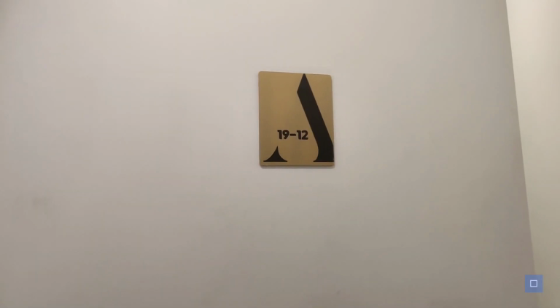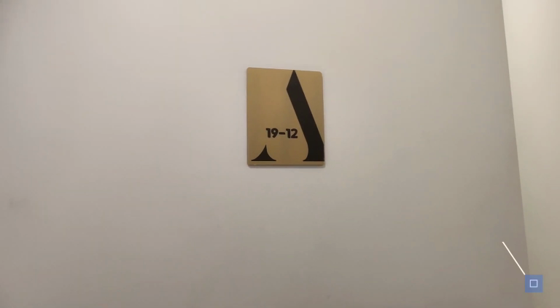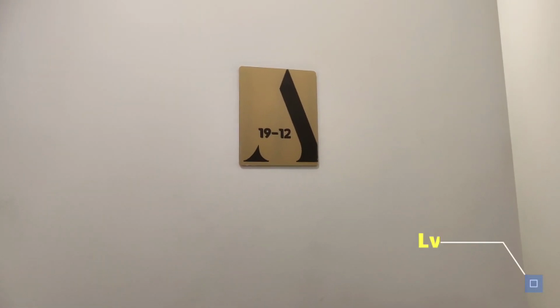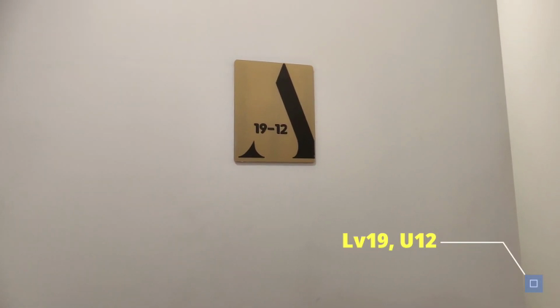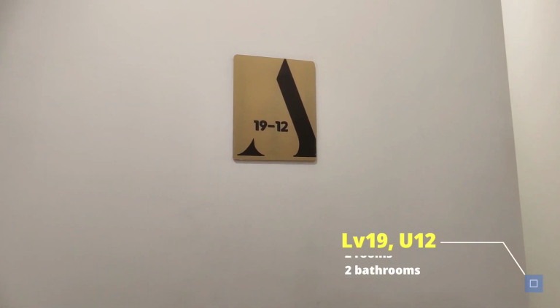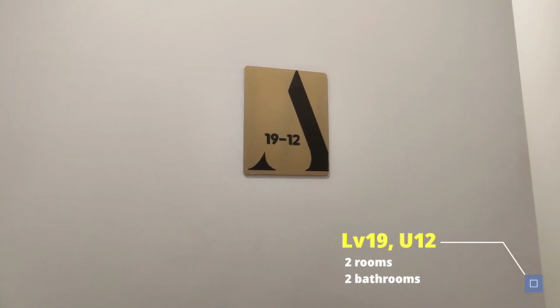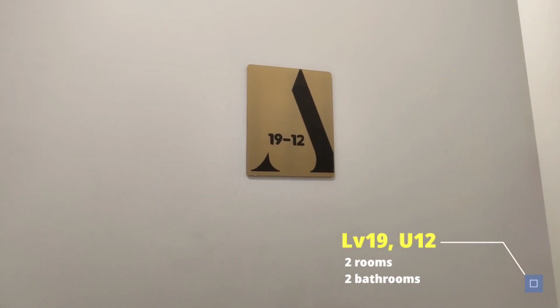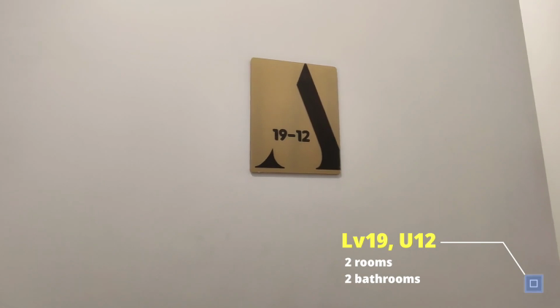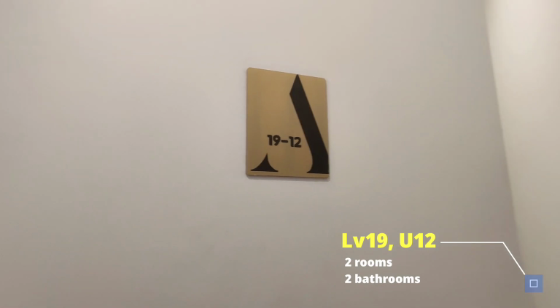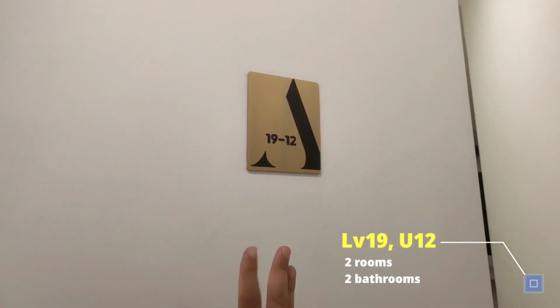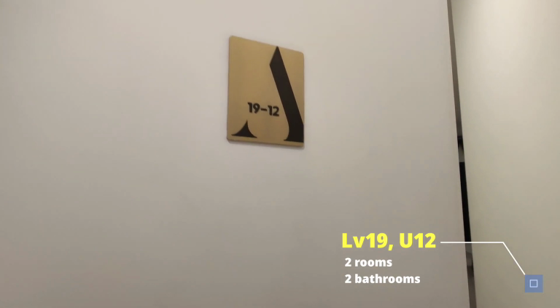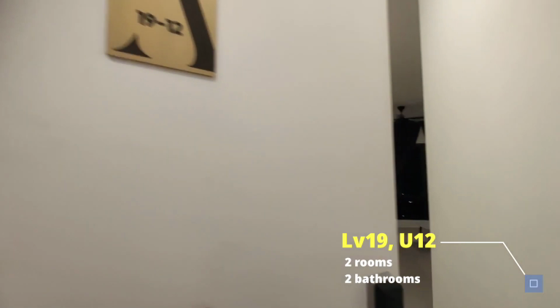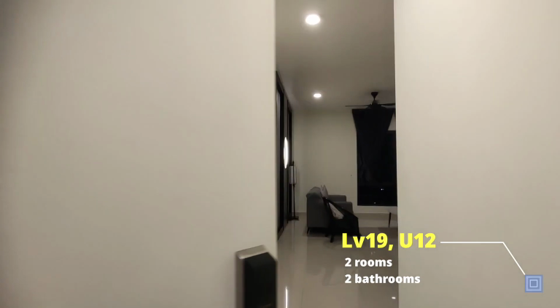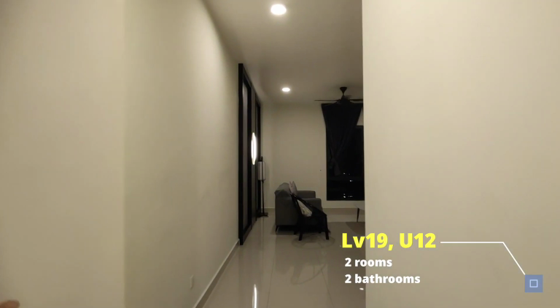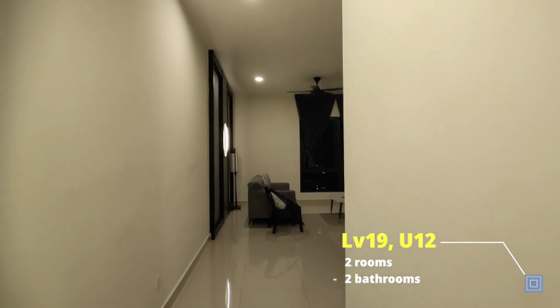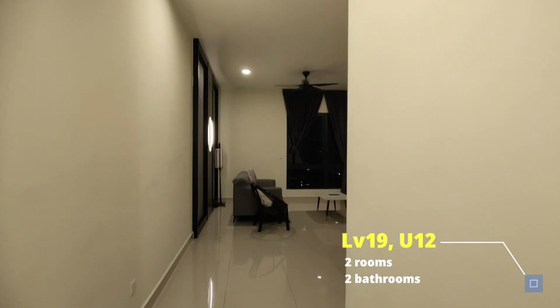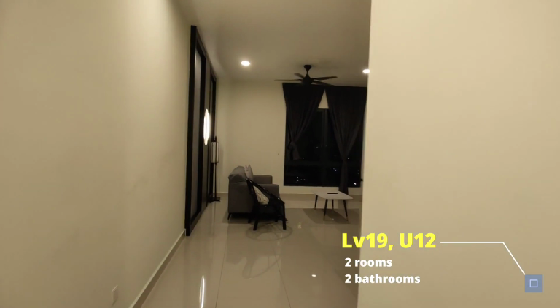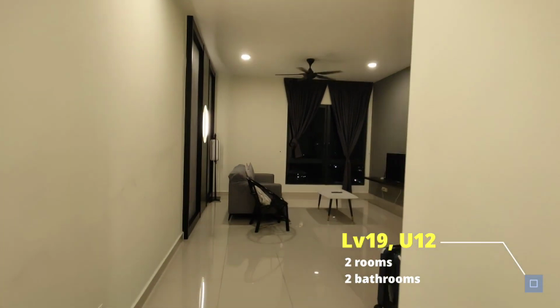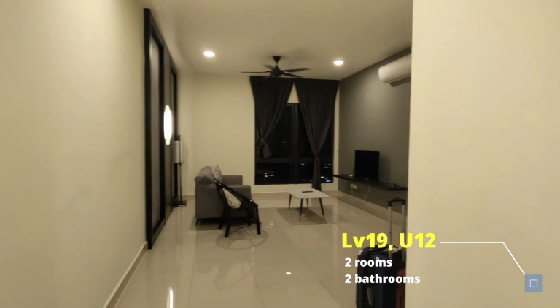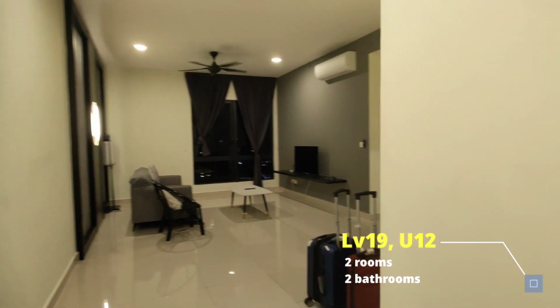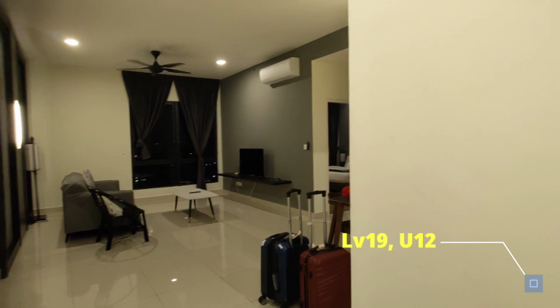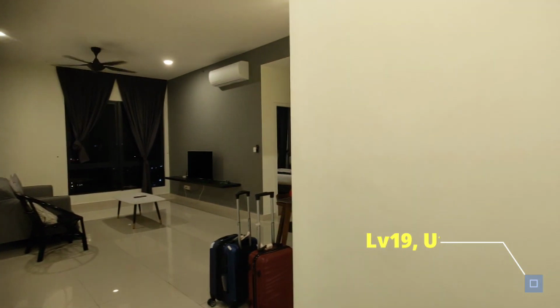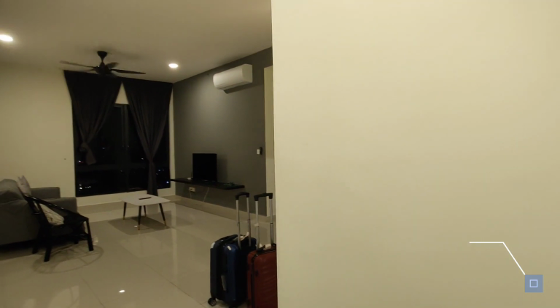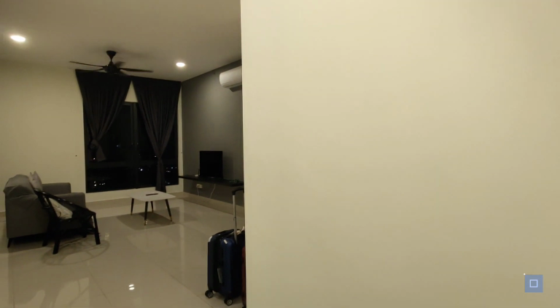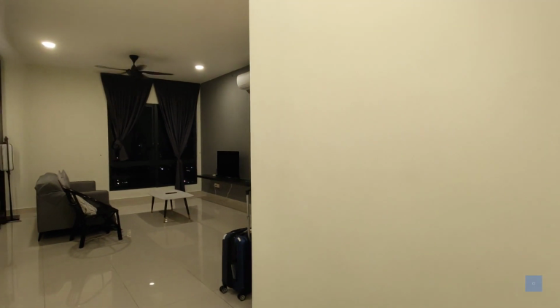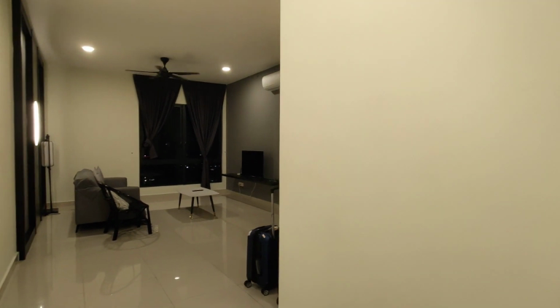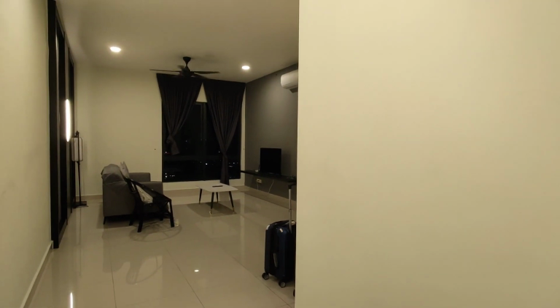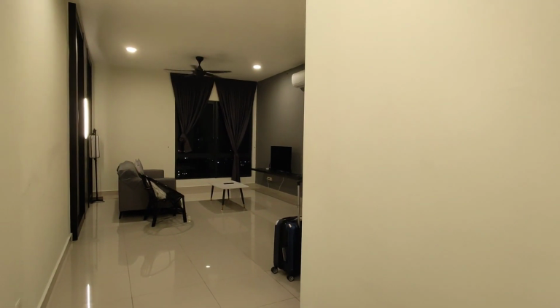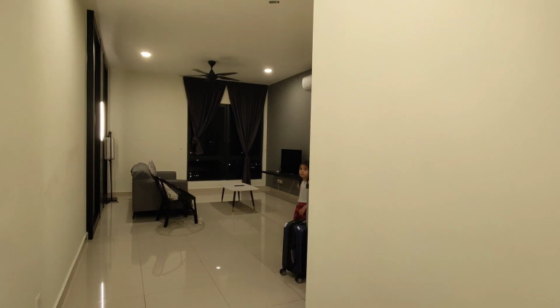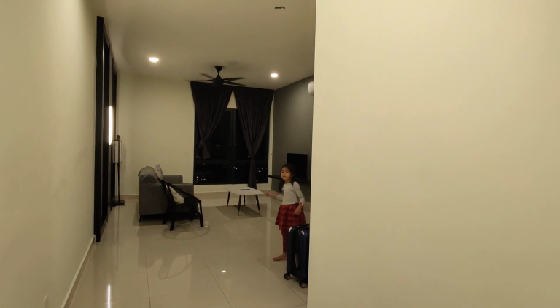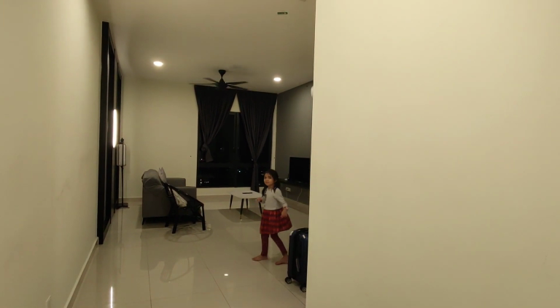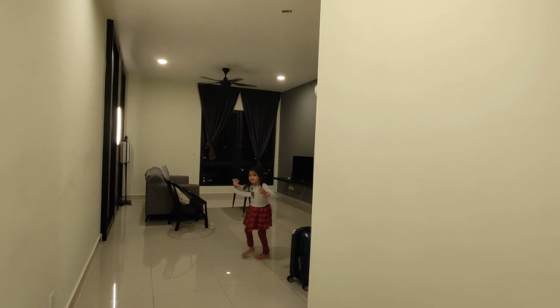Sekarang kita dekat Apple Residence Melaka, tingkat 19, unit 12. Unit ni terdapat 2 bilik — 1 master dan juga 1 submaster room.